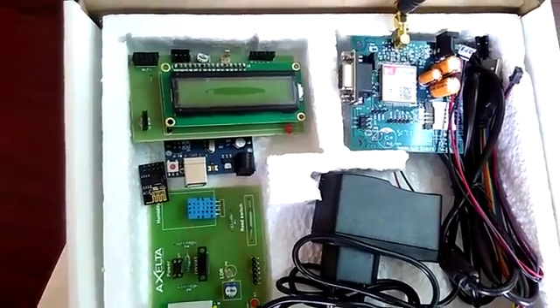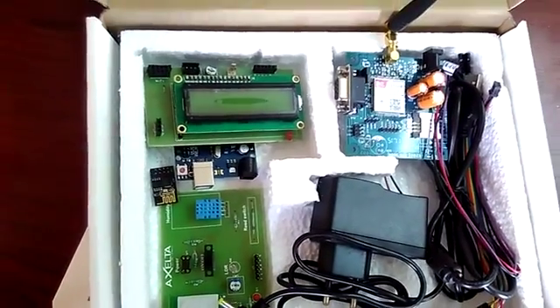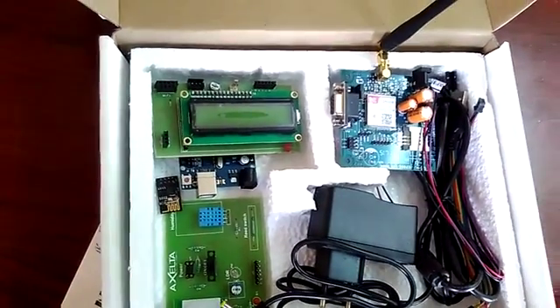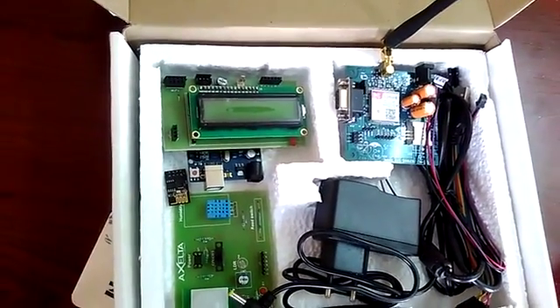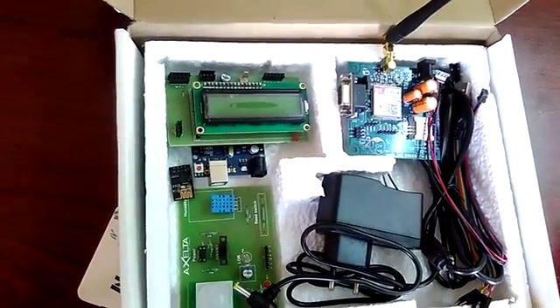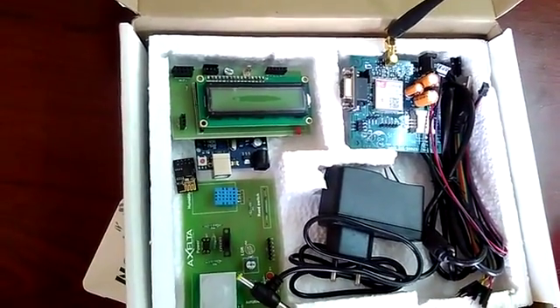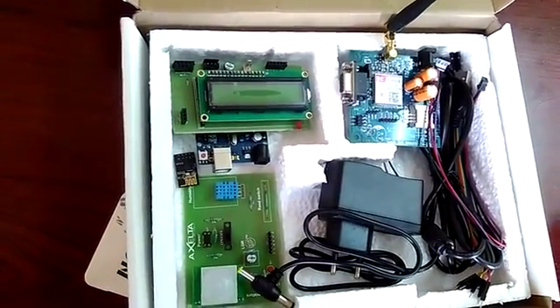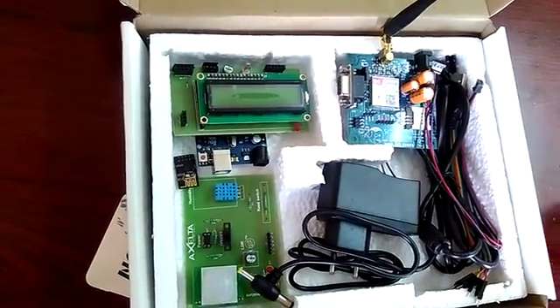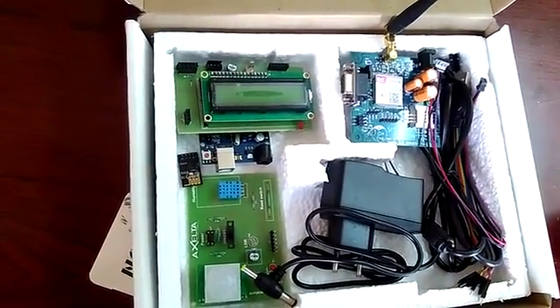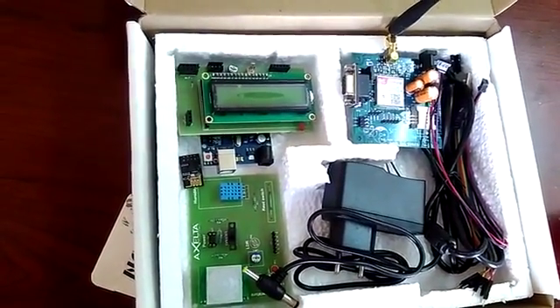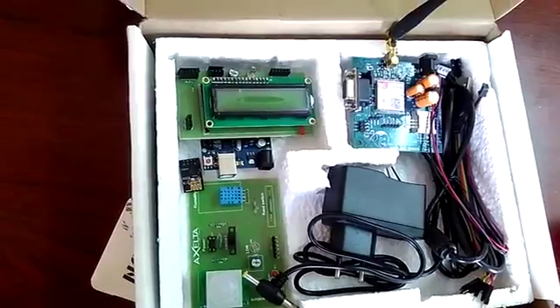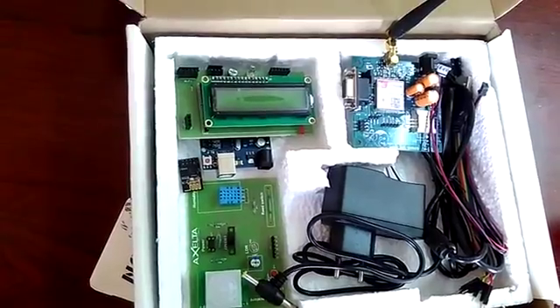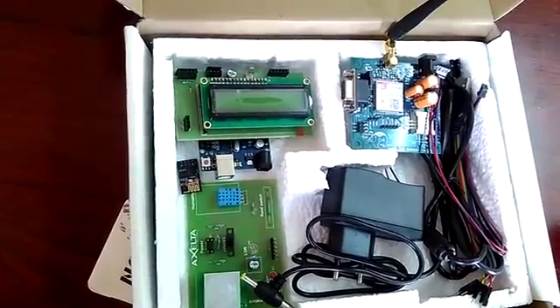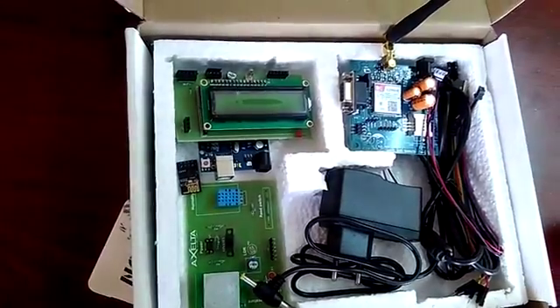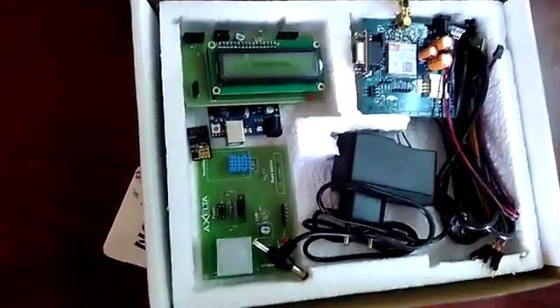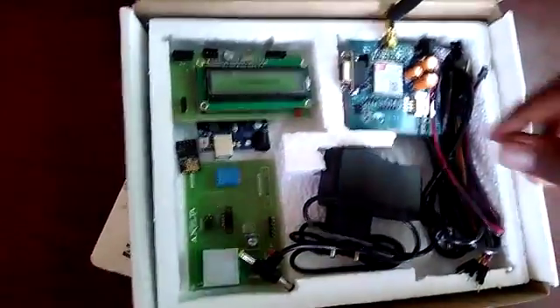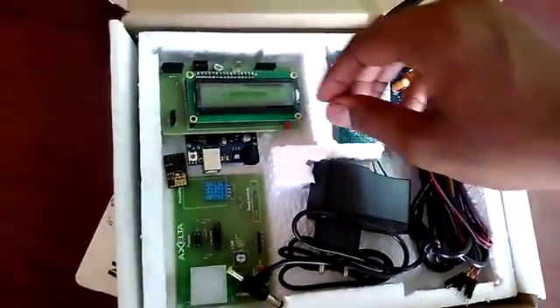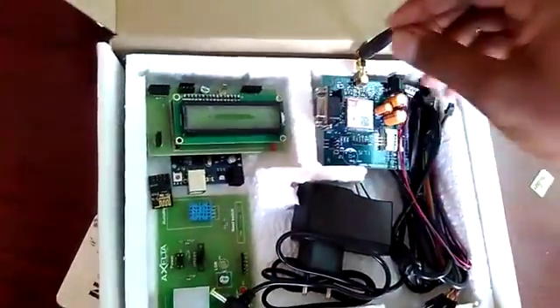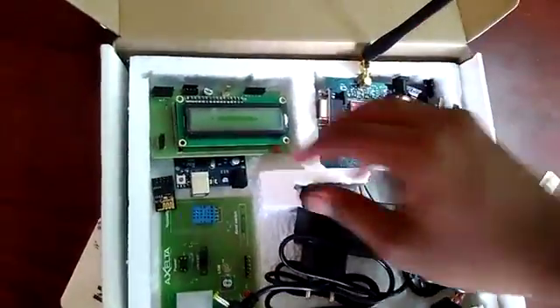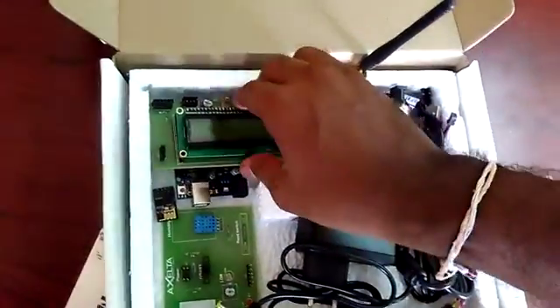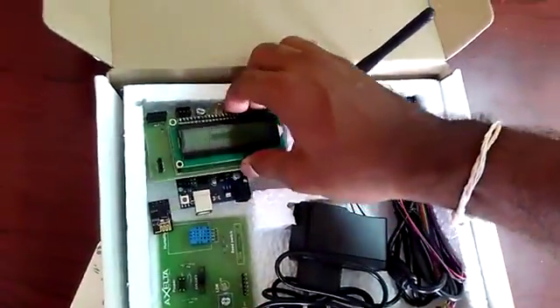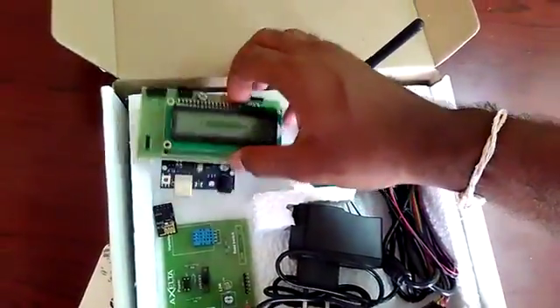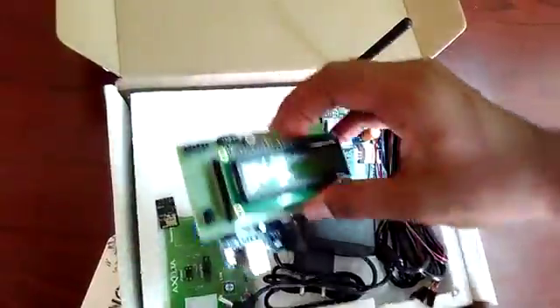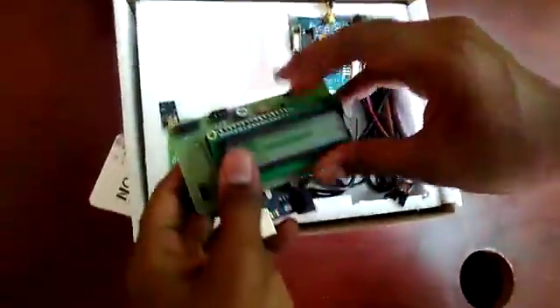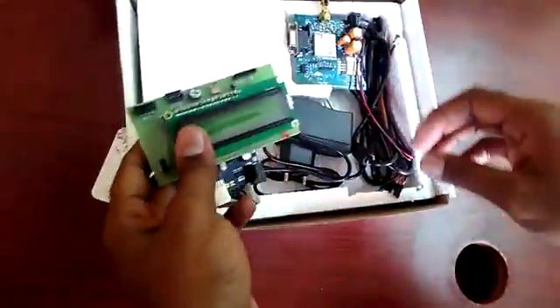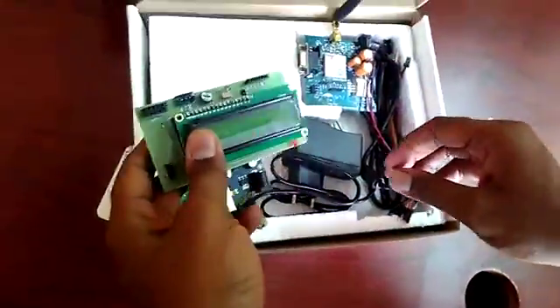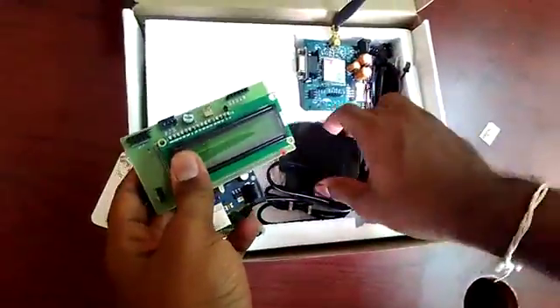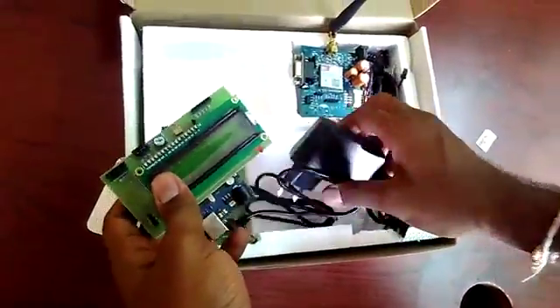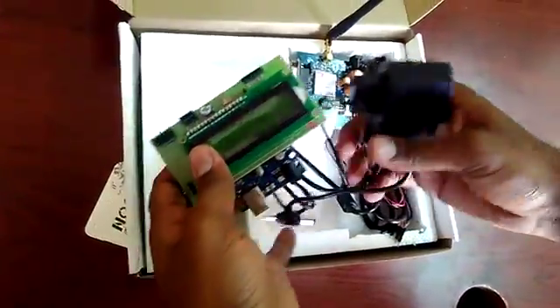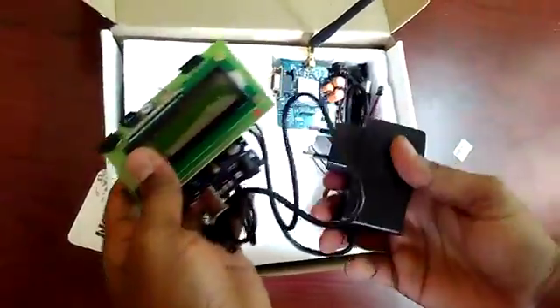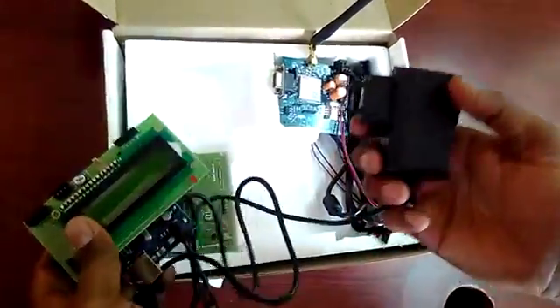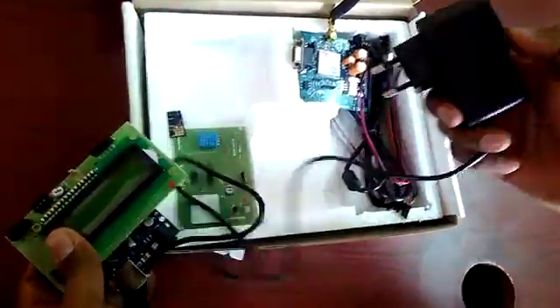In this video, we are going to show how to connect your Wi-Fi module onto your Arduino board and make it work. First of all, to make your Wi-Fi work, you need to connect your Arduino with your power supply.